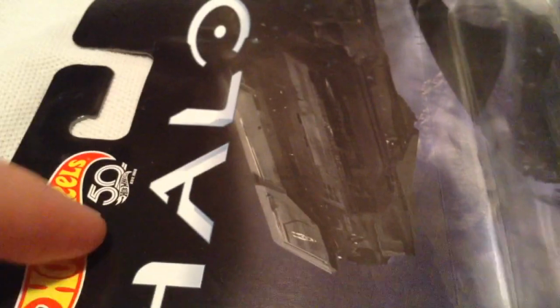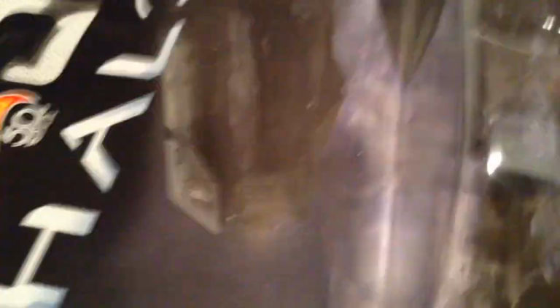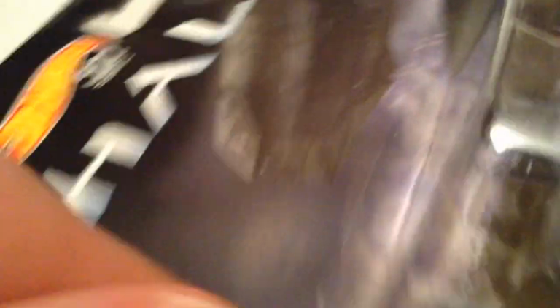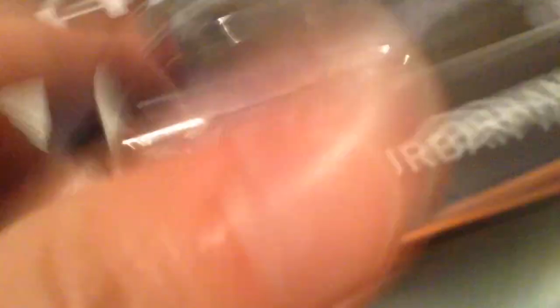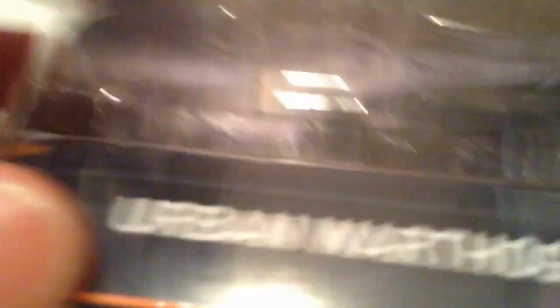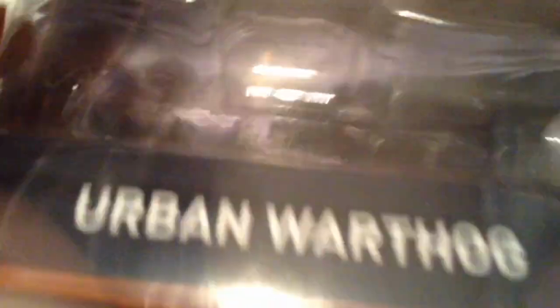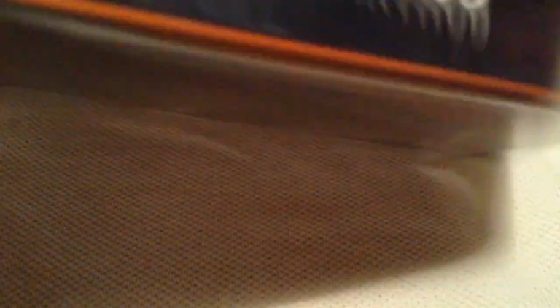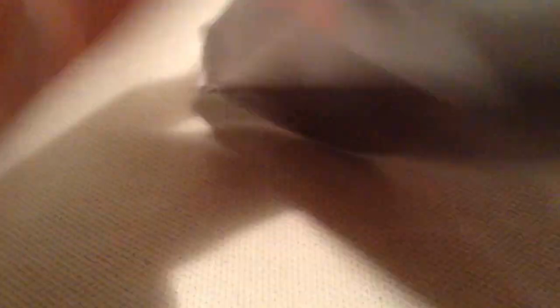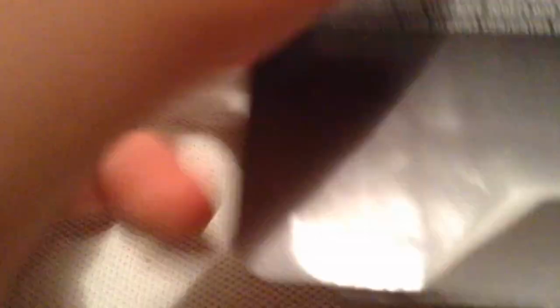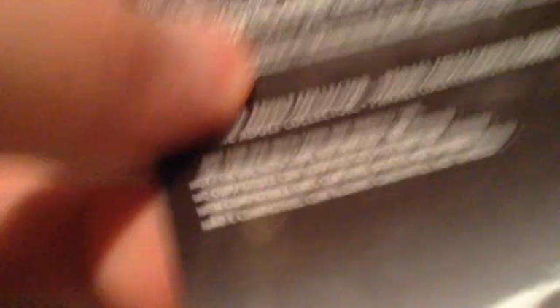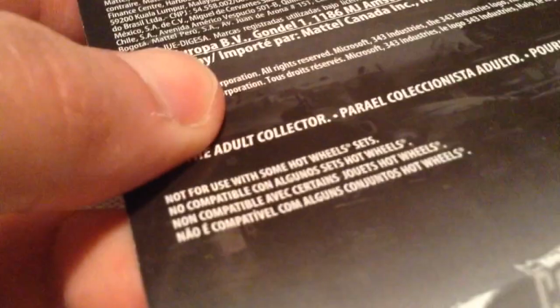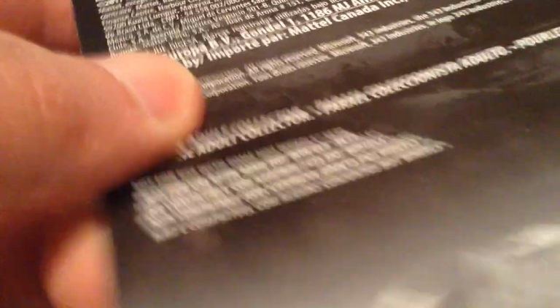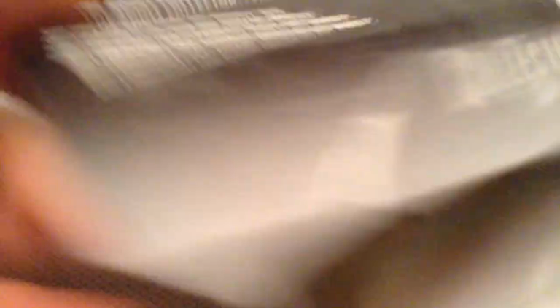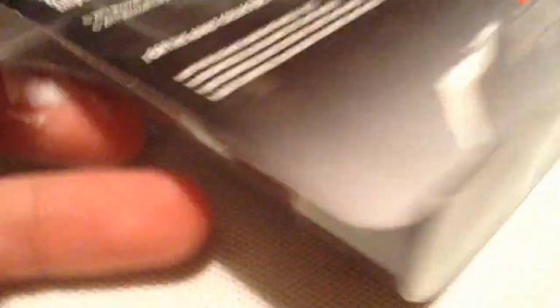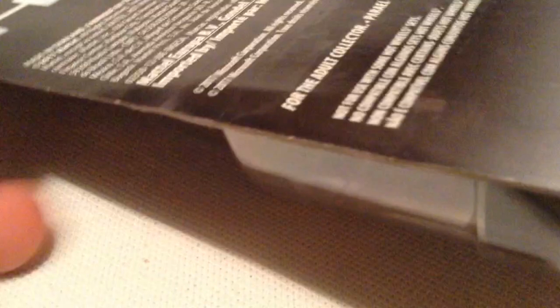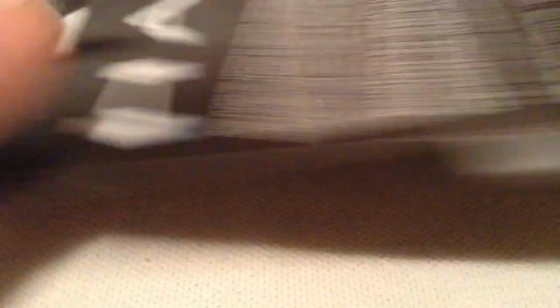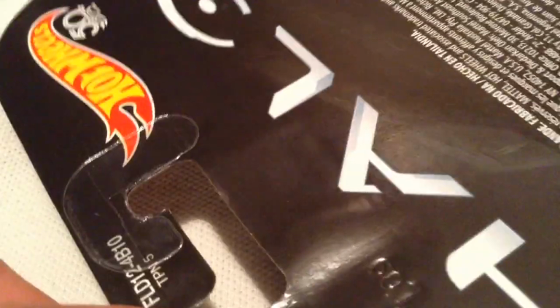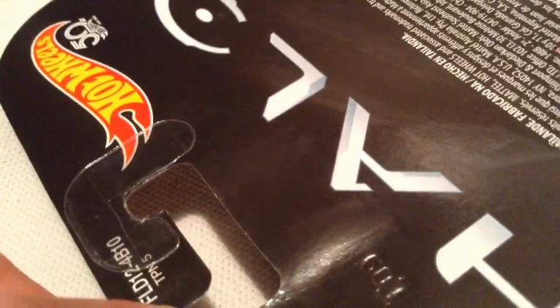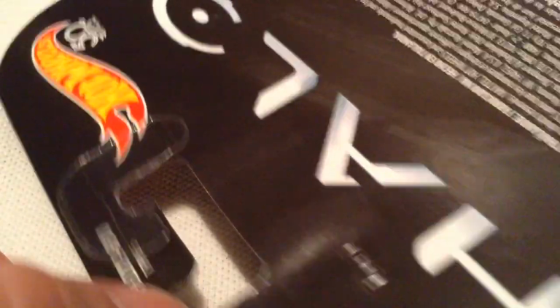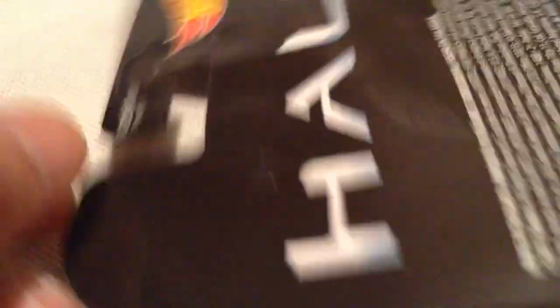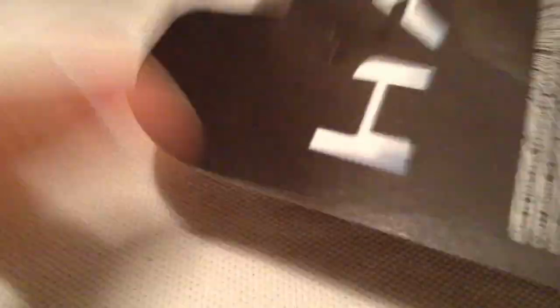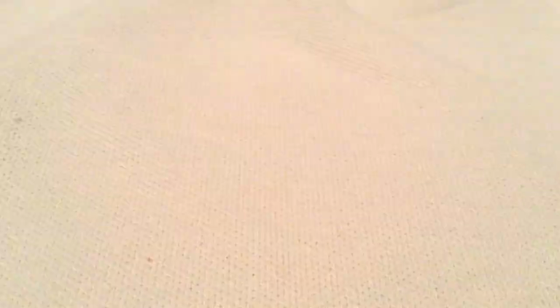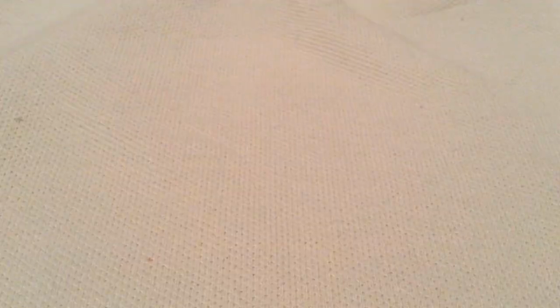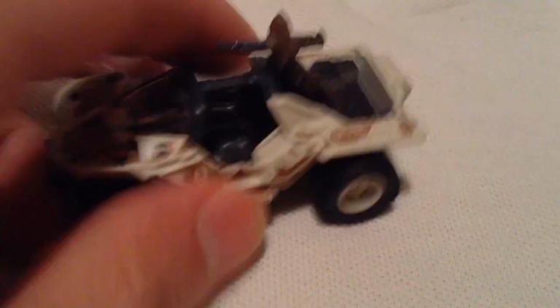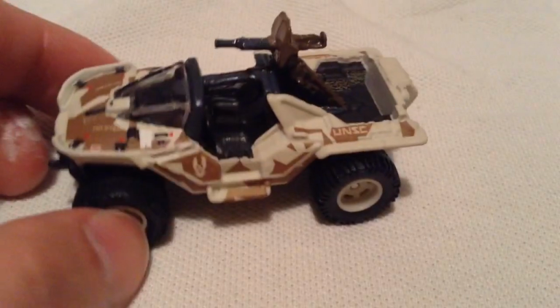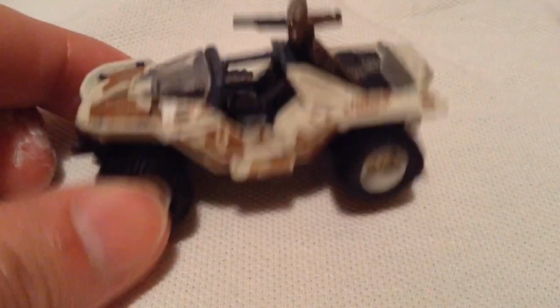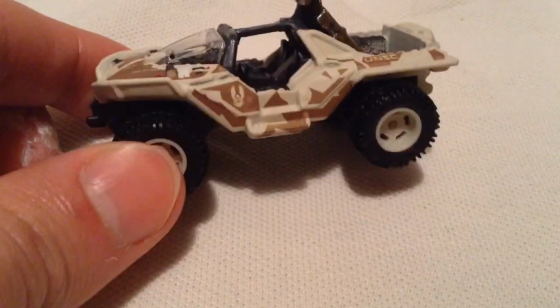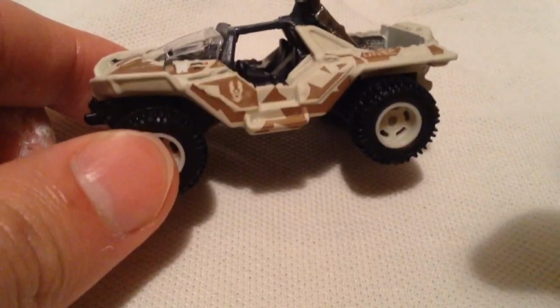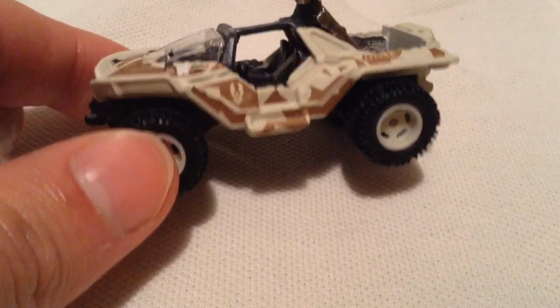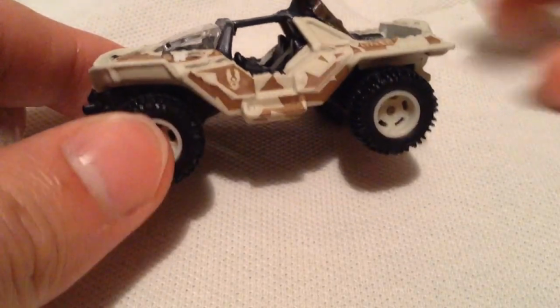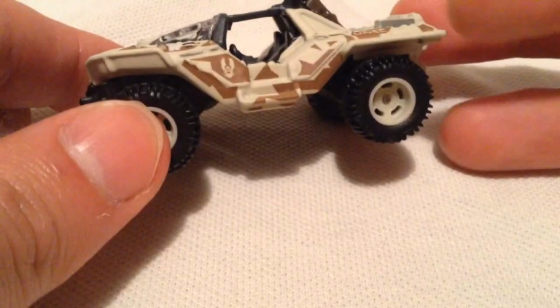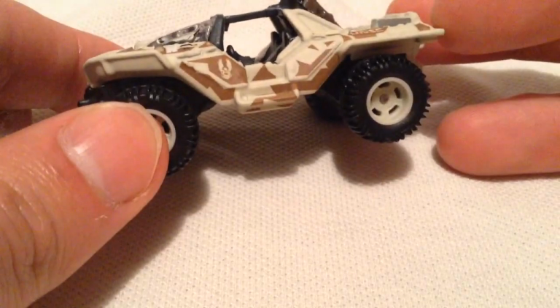There's the card out there in the packaging, so there's a premium version of course, there's the back — sorry, hard to show it on the camera — but it is premium, so it is metal on metal with real riders.